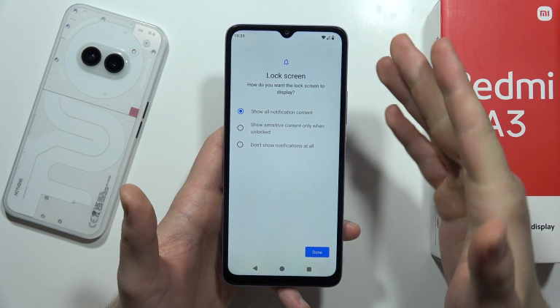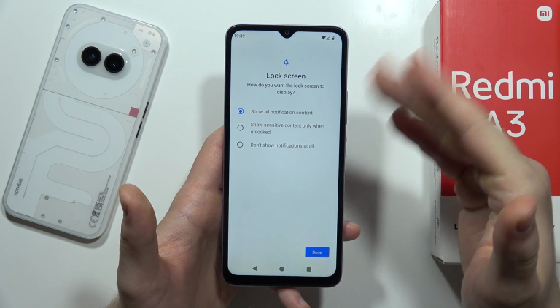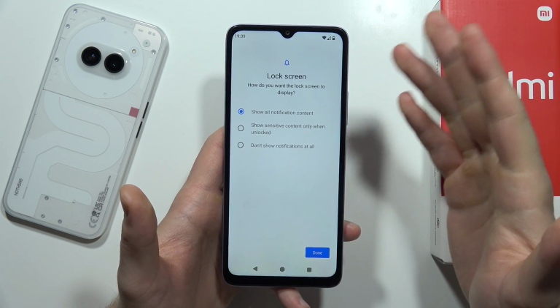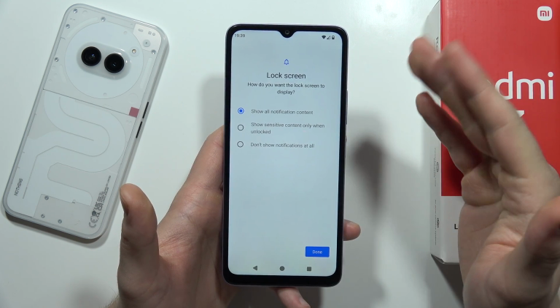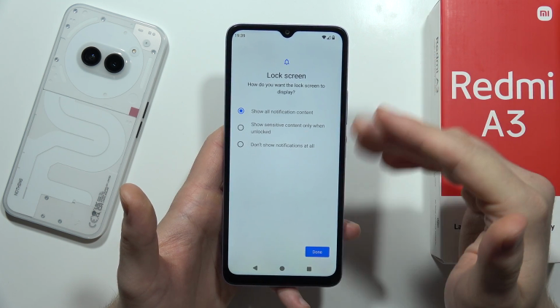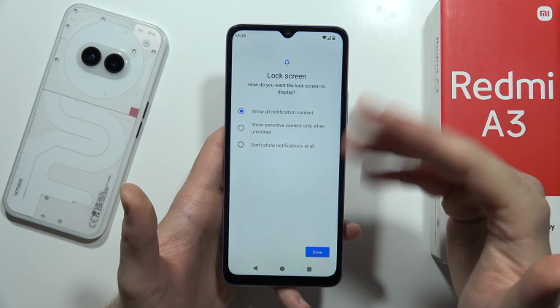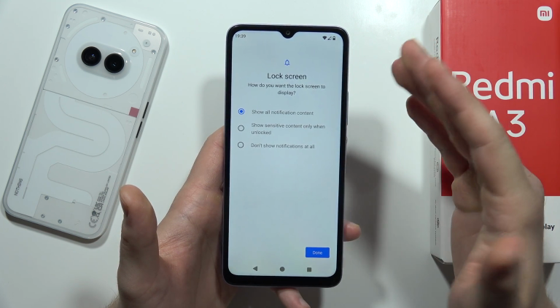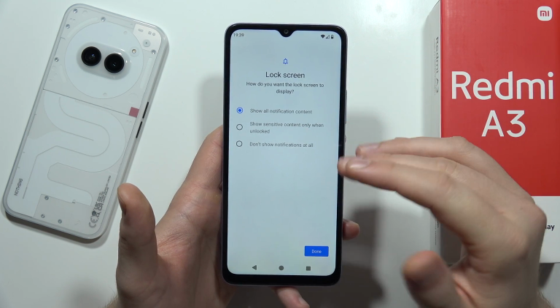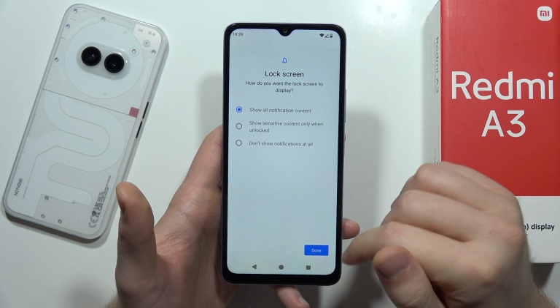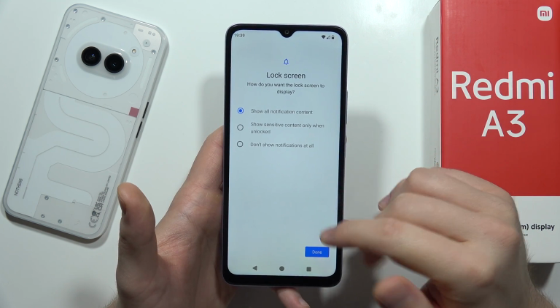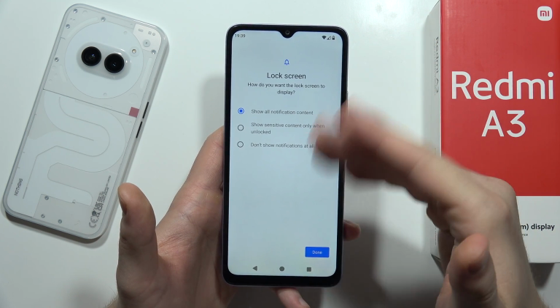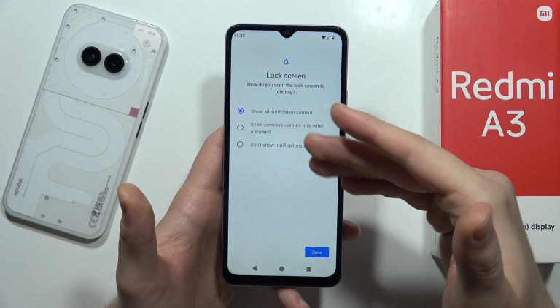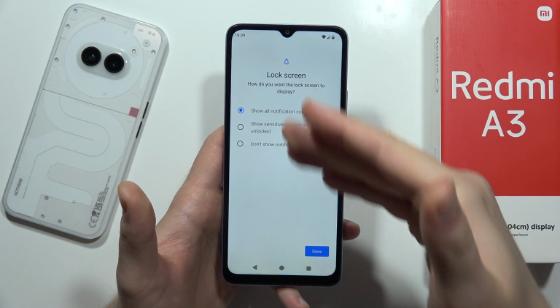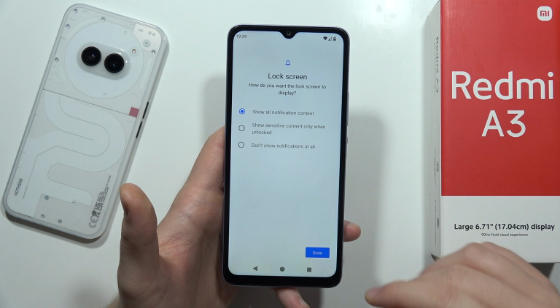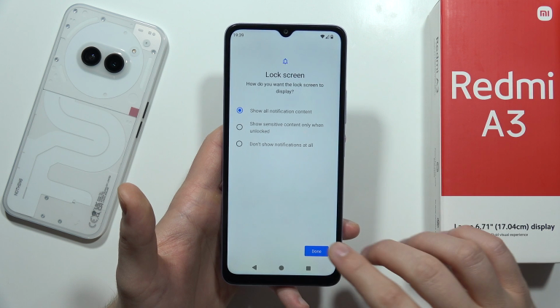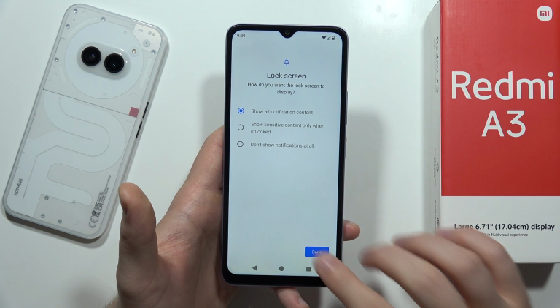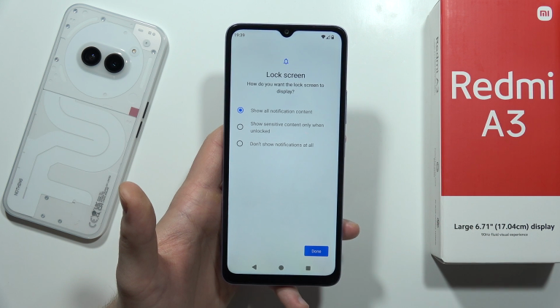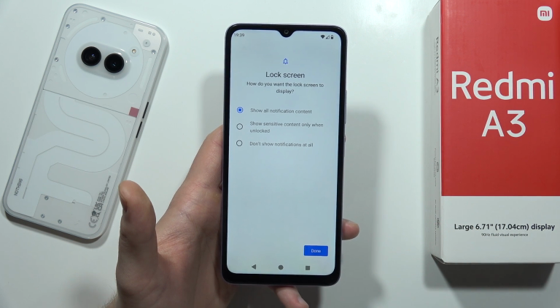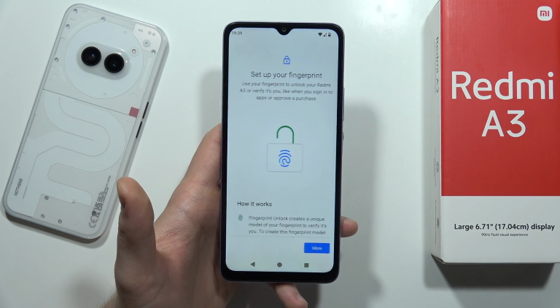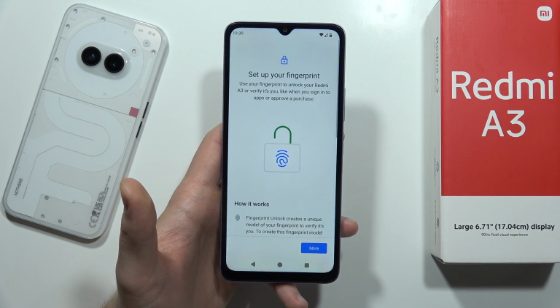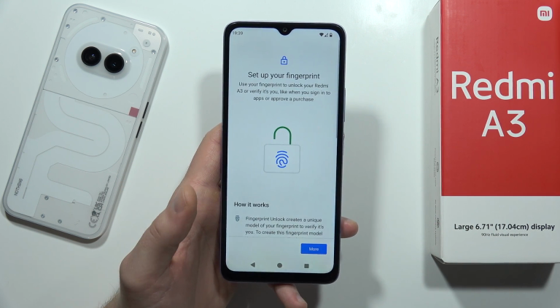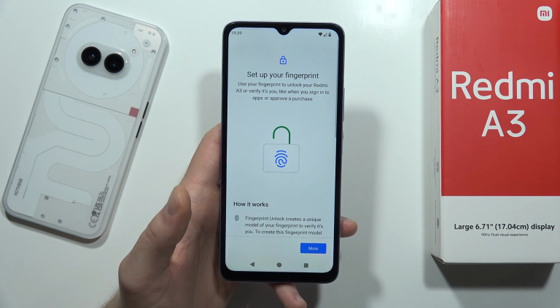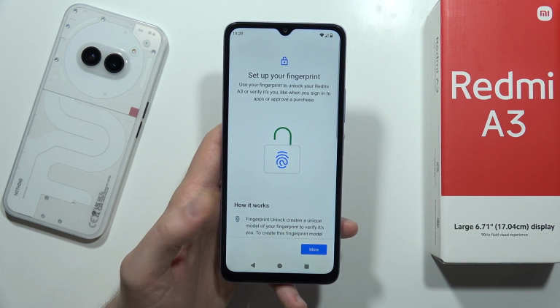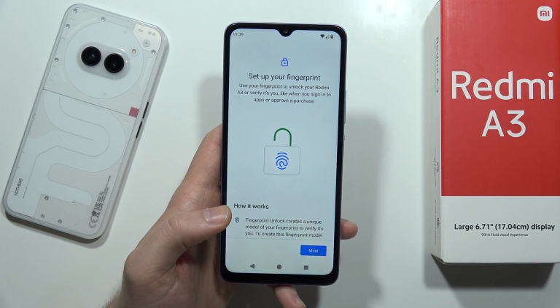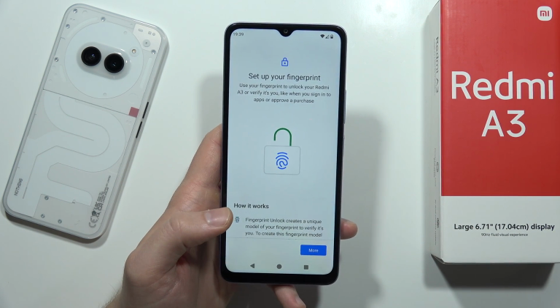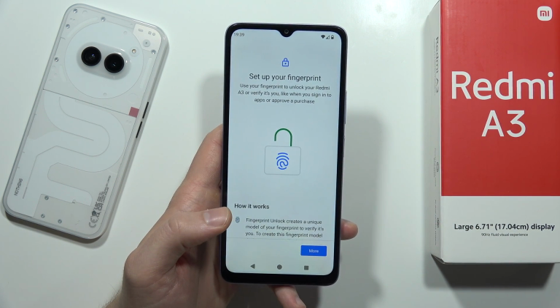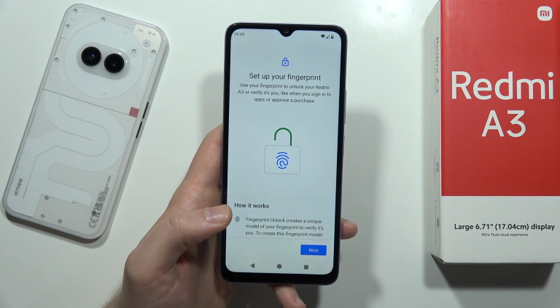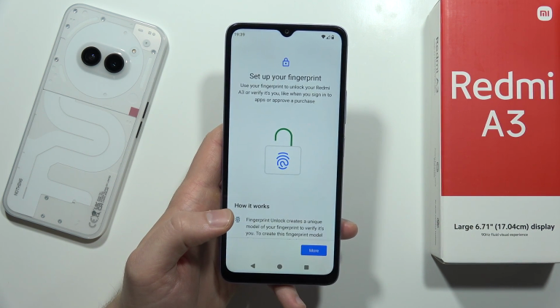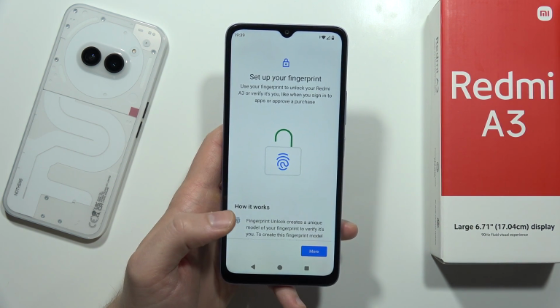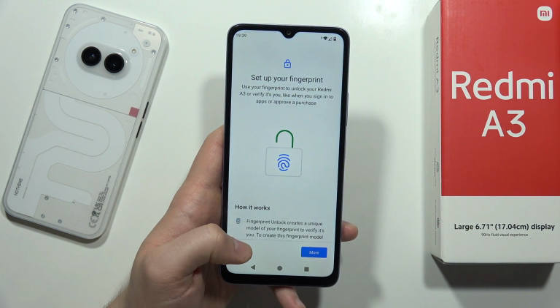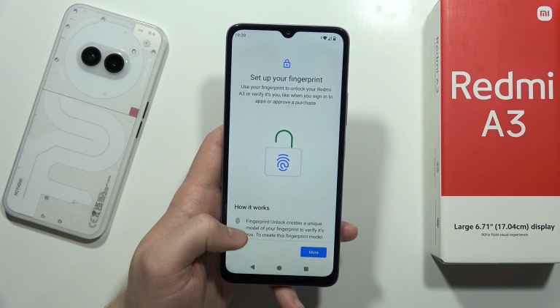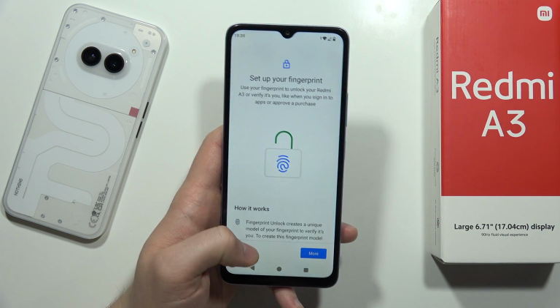From this, we can also manage some notifications on the lock screen, so we can pick one of the following options. In my case, I'm going to click Done — I want to get all my notifications on the lock screen.